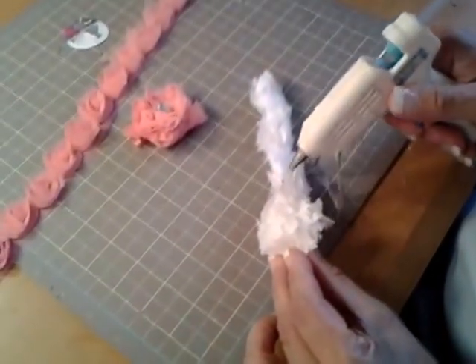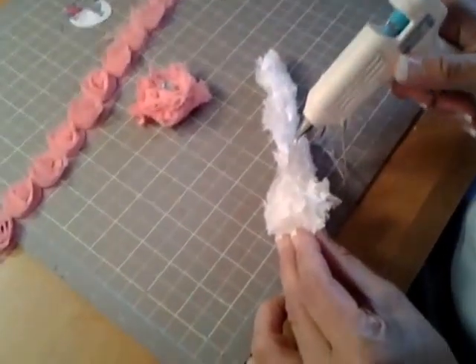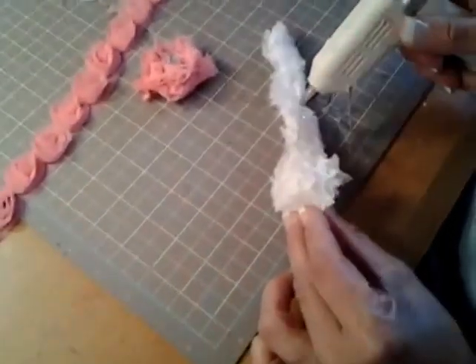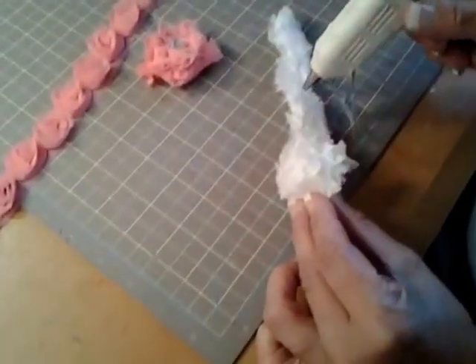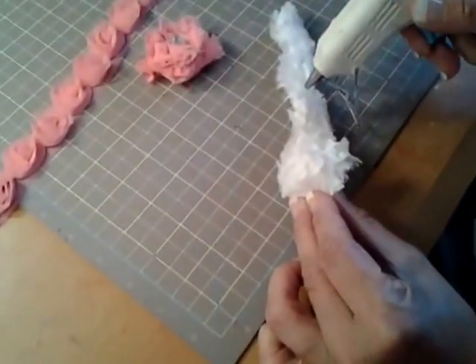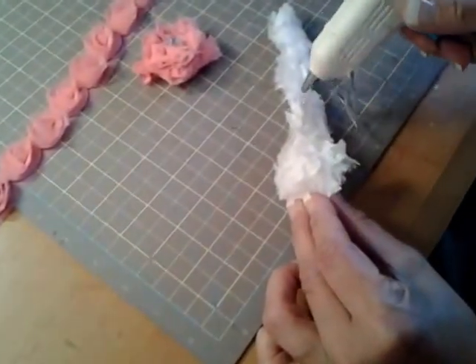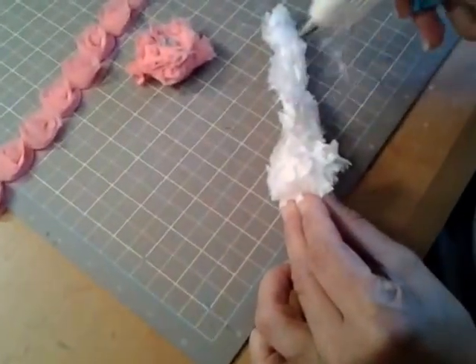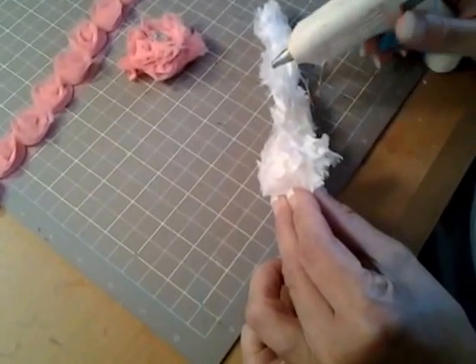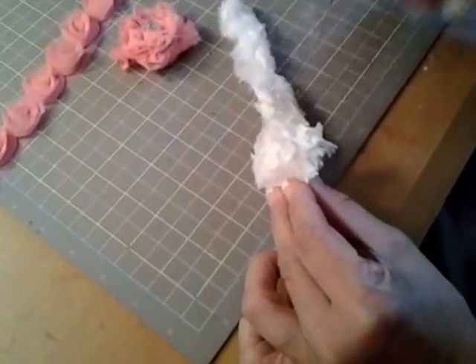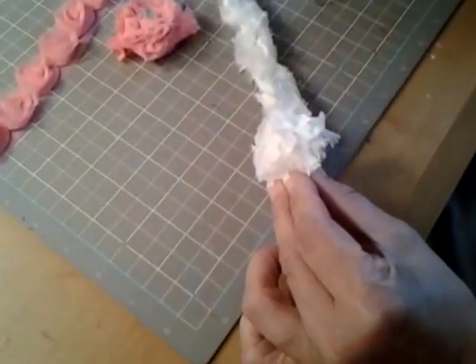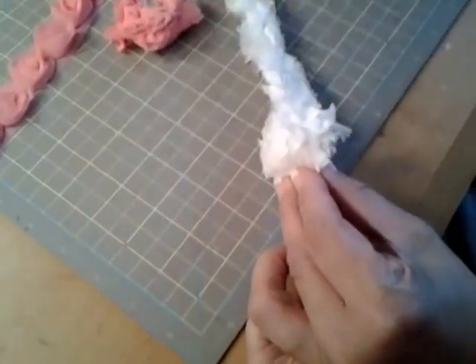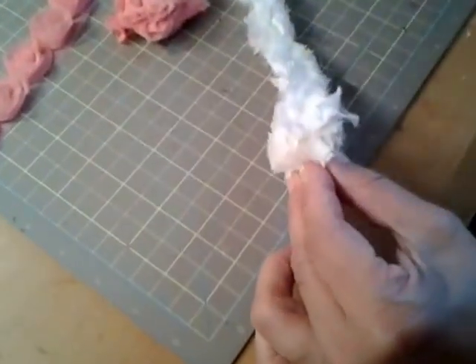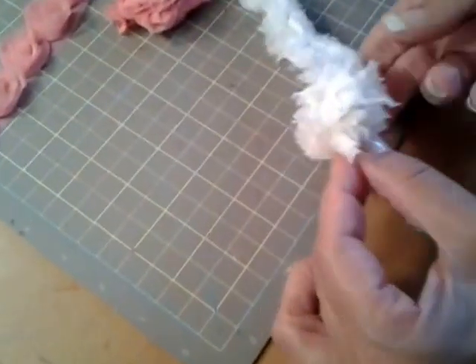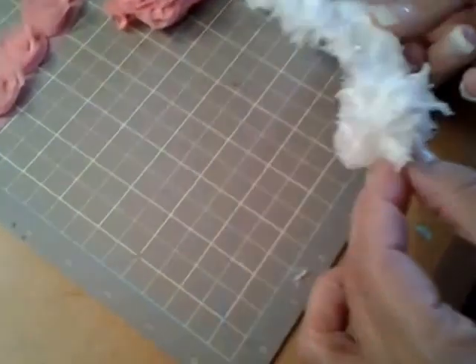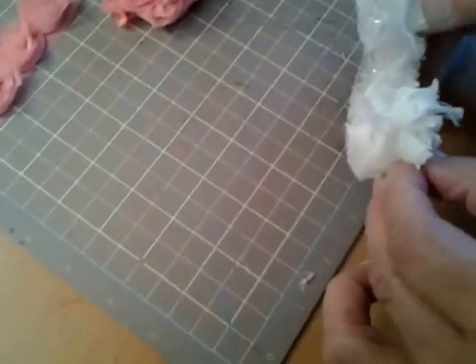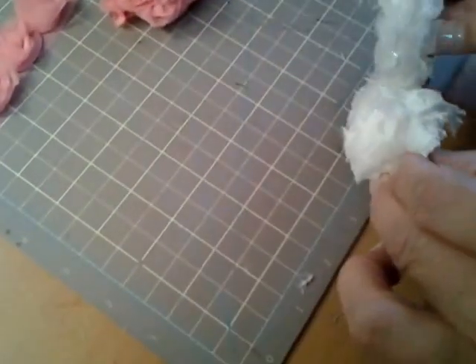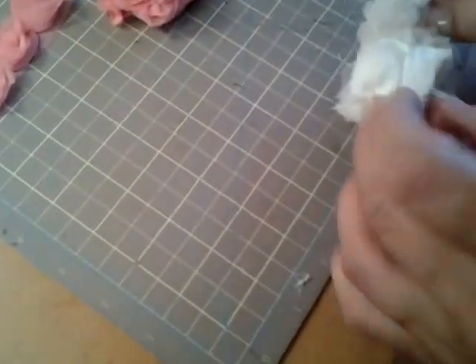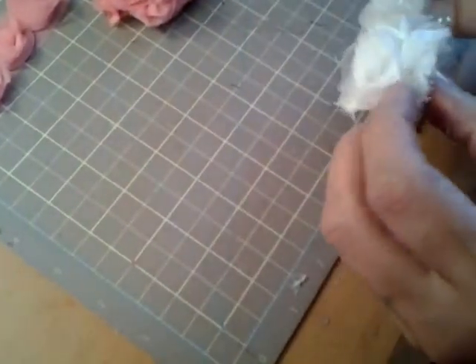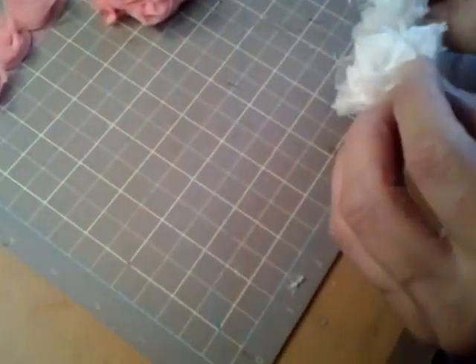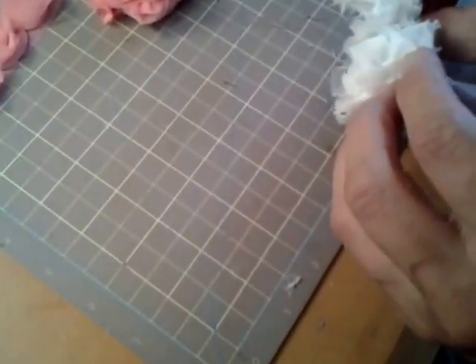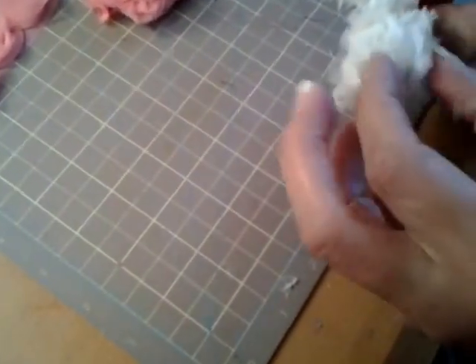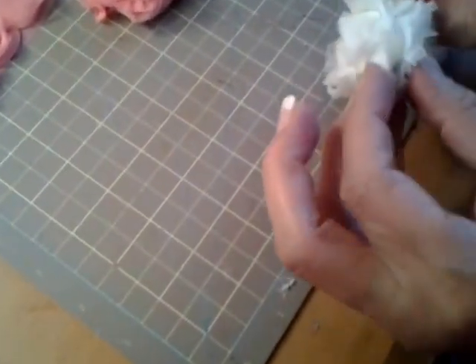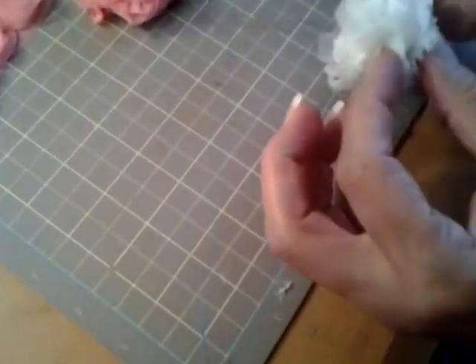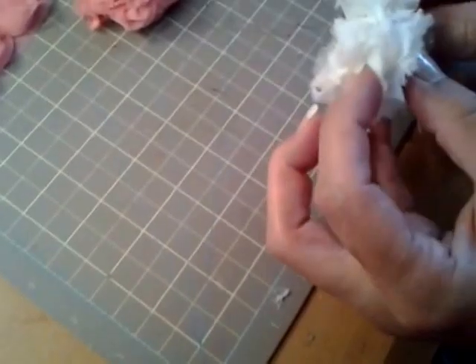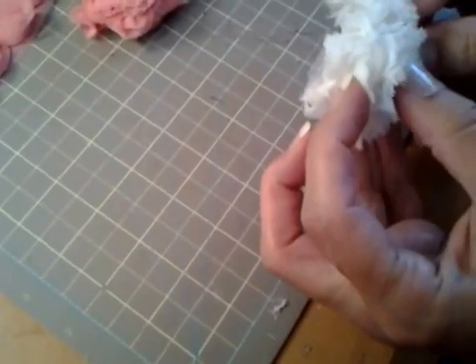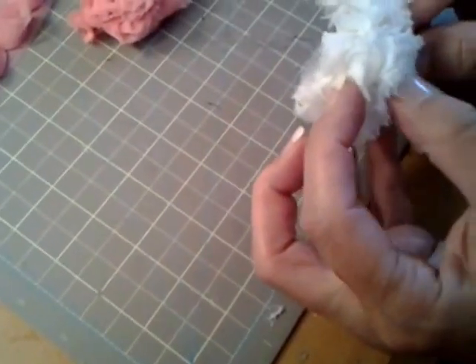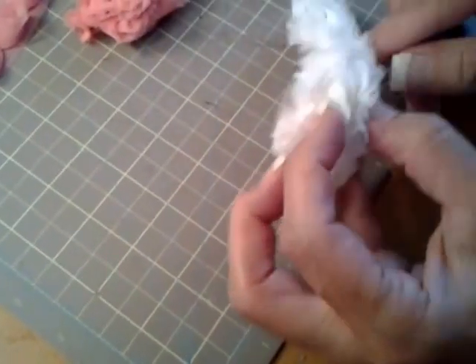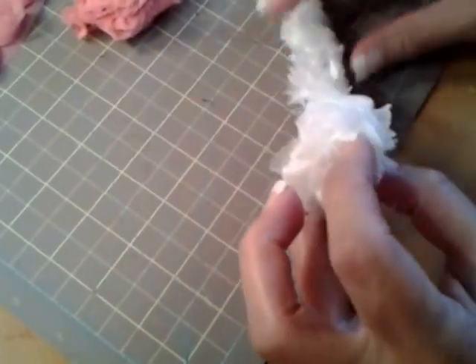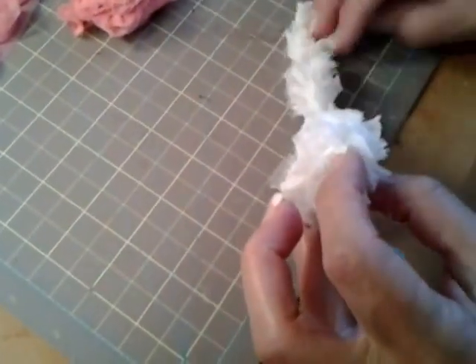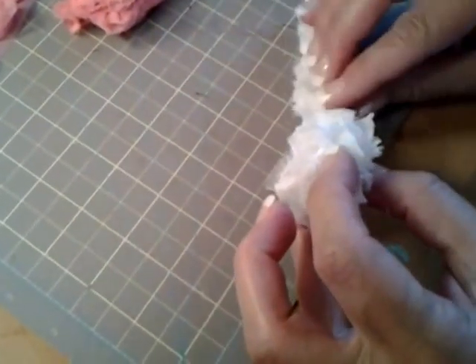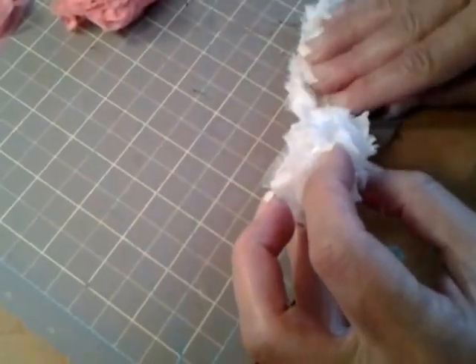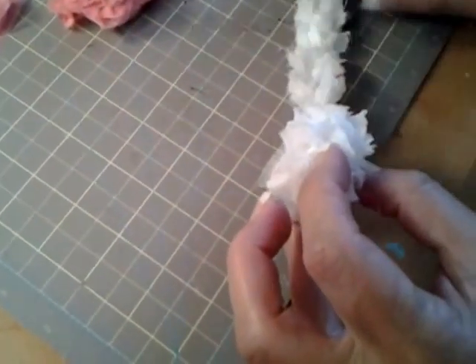Holding it for a few seconds. And almost done. See, I'm not aiming for perfection here because at the end it's going to look really neat and kind of different — not something you would find at a store.